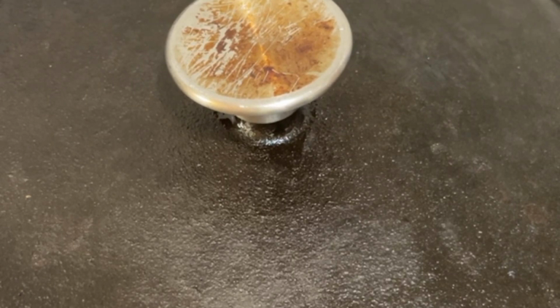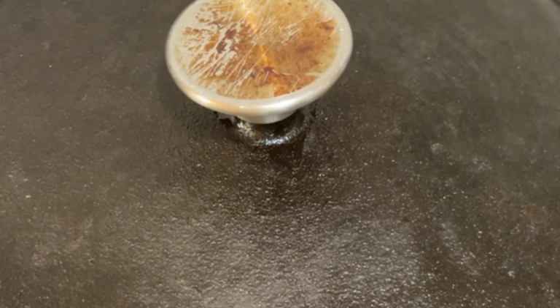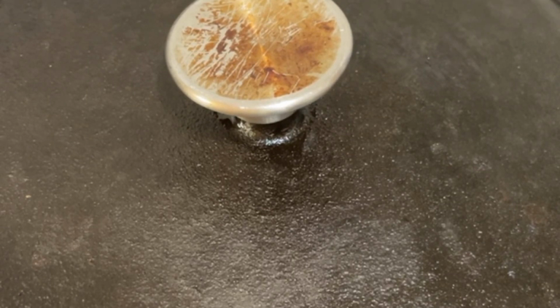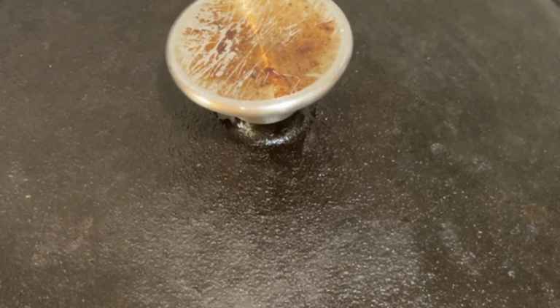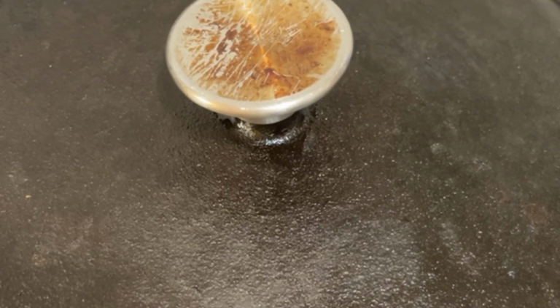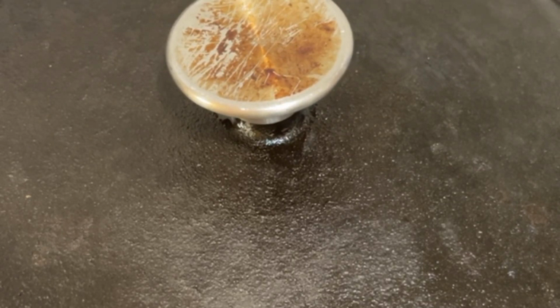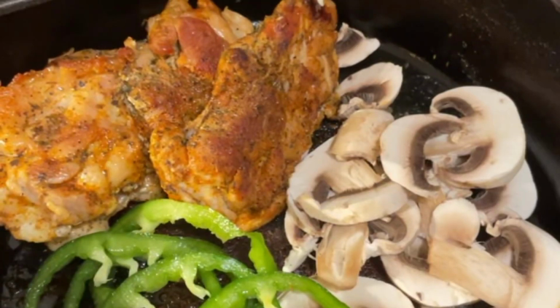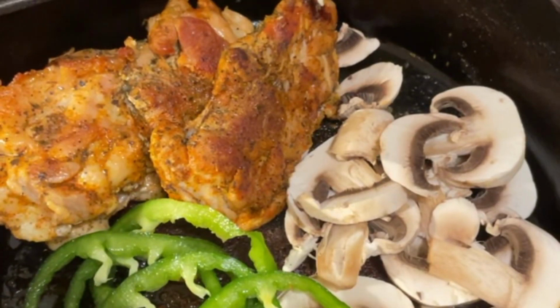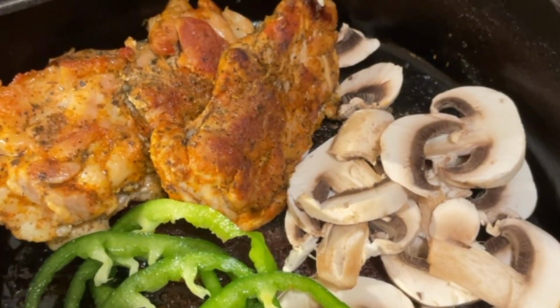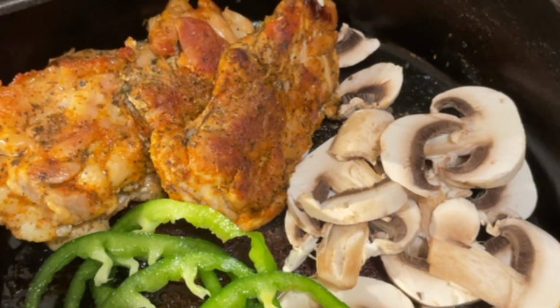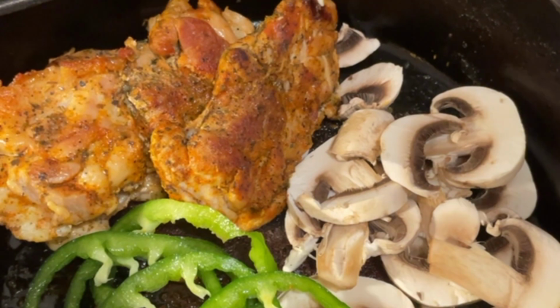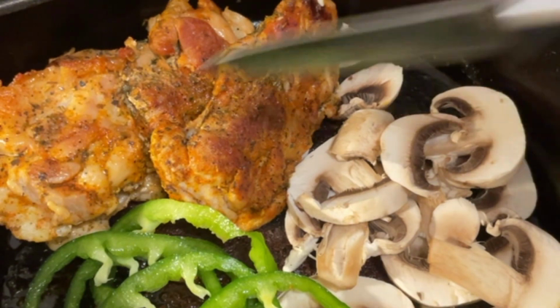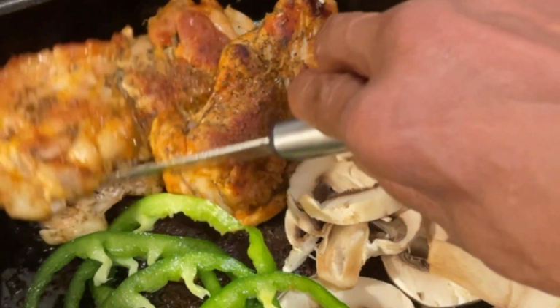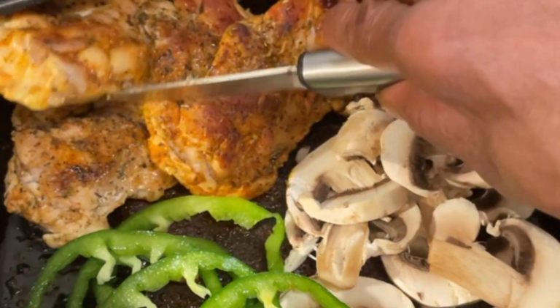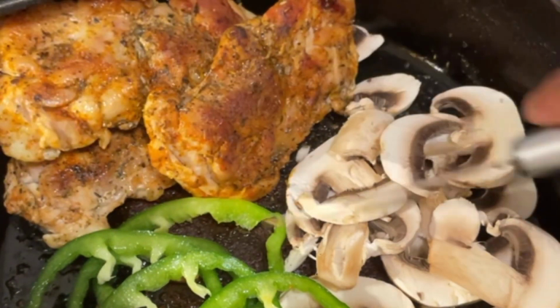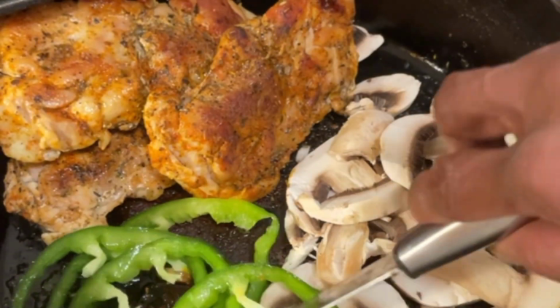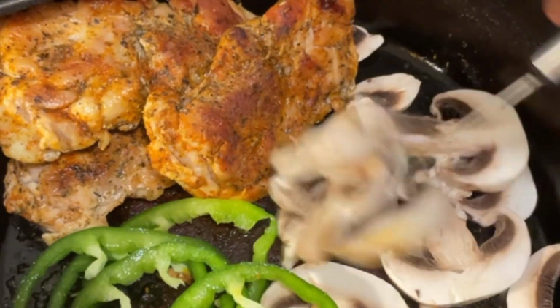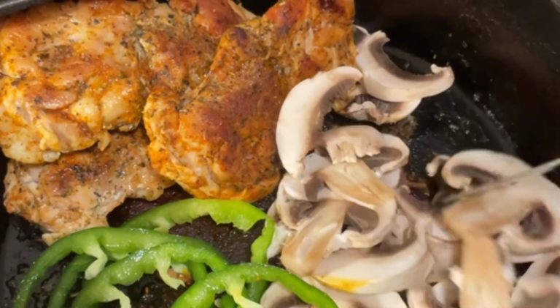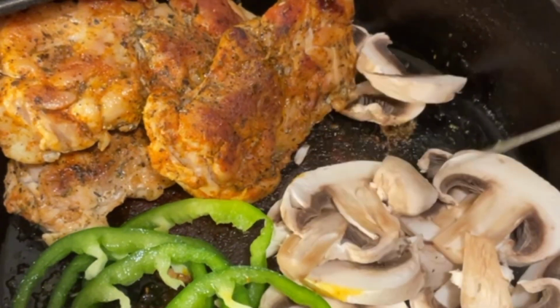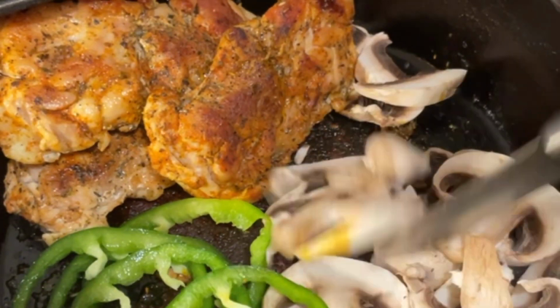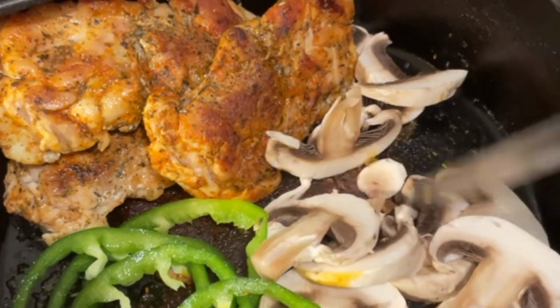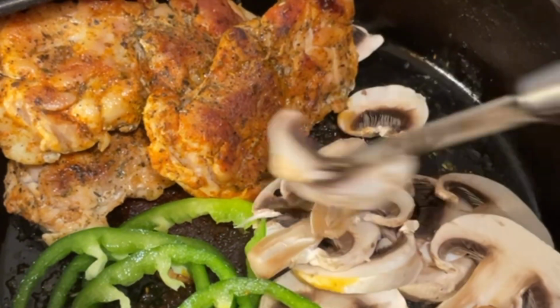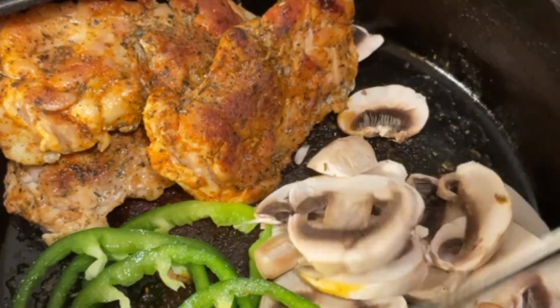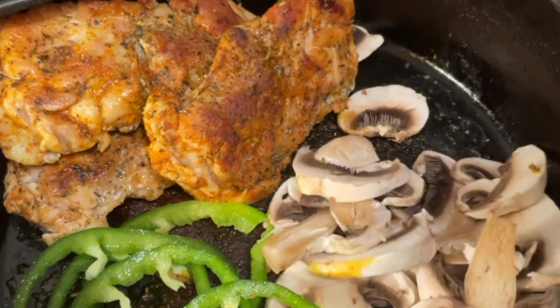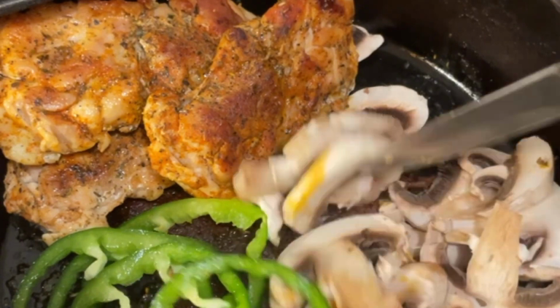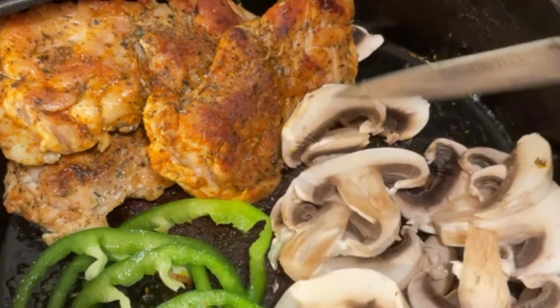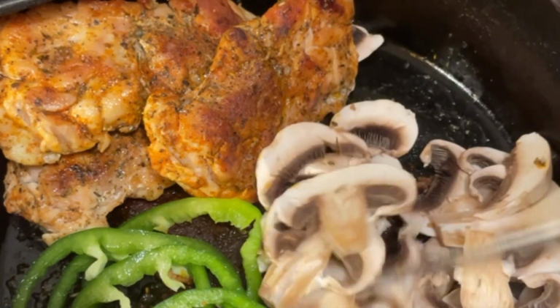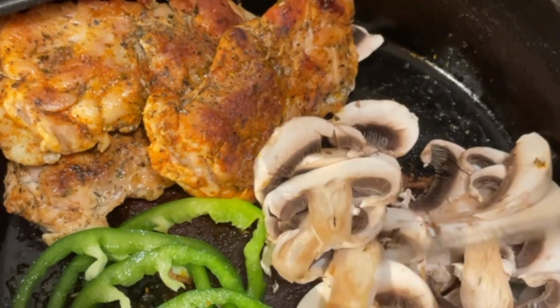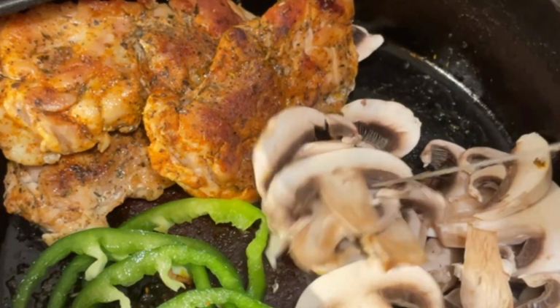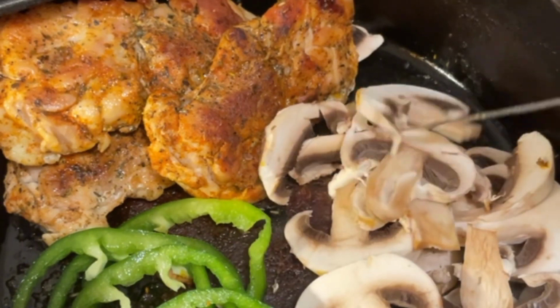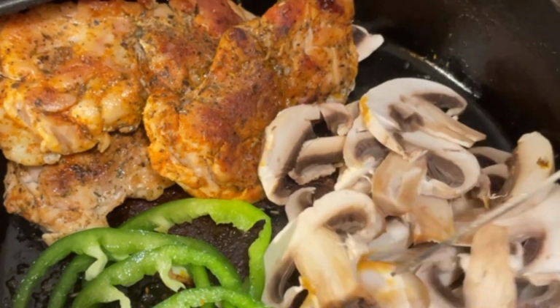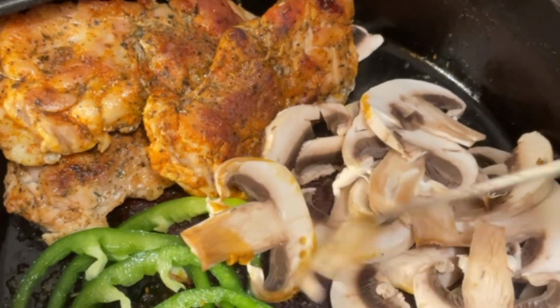Our thighs are ready — nice and juicy — and we're just gonna top them off with some mushrooms and some peppers, and we'll make our sandwich.